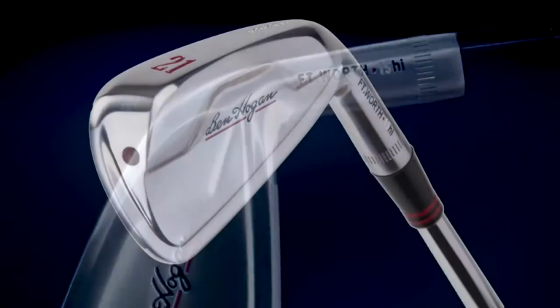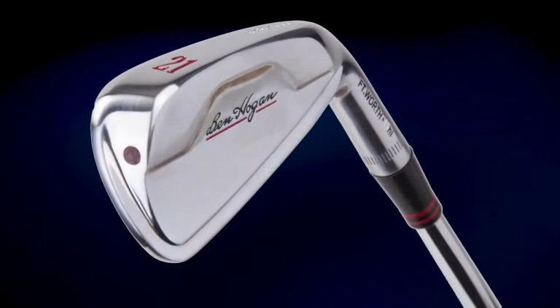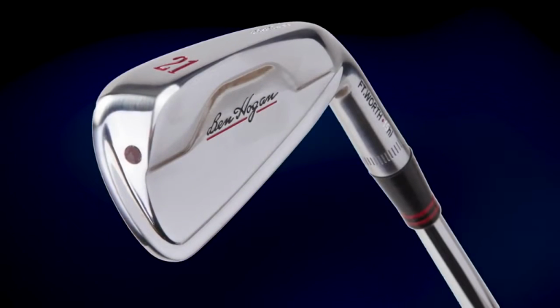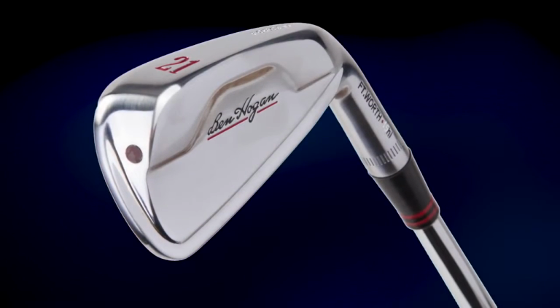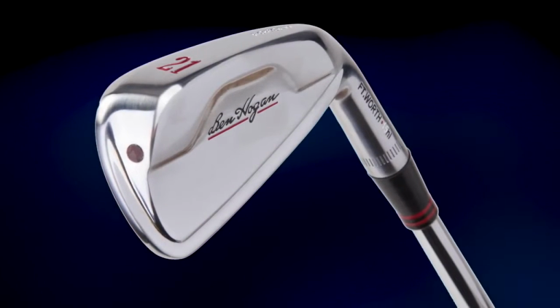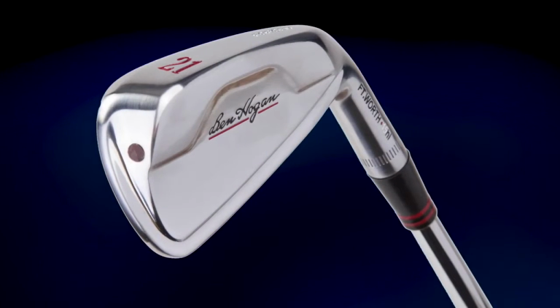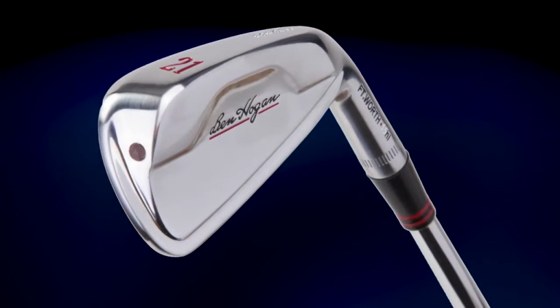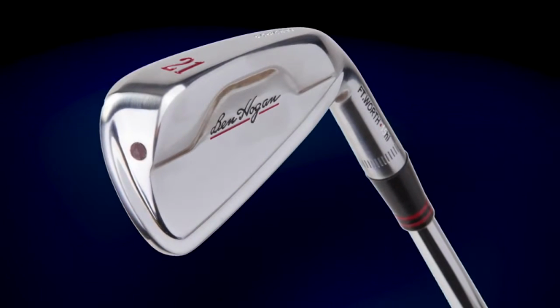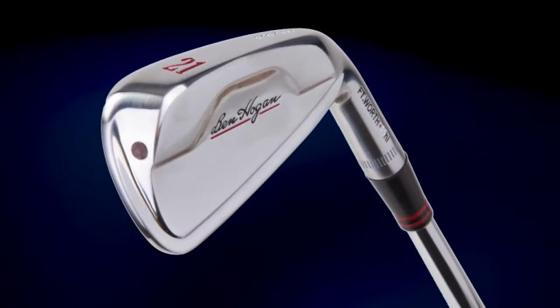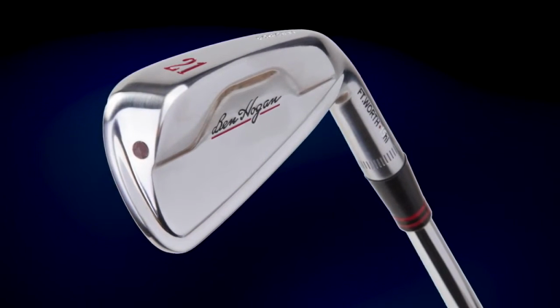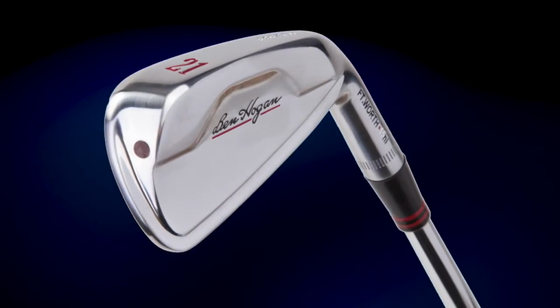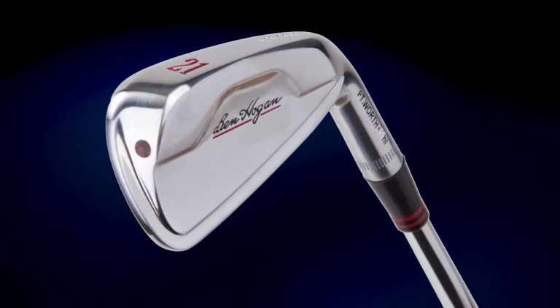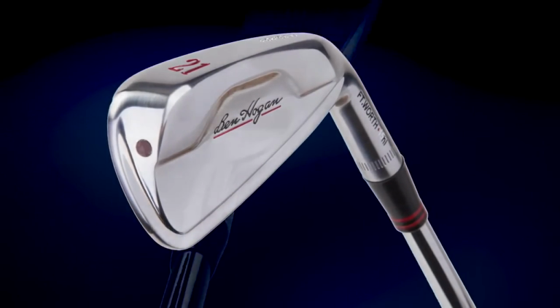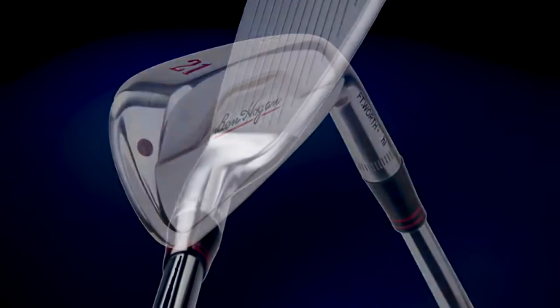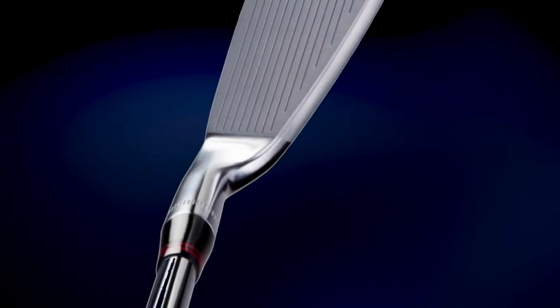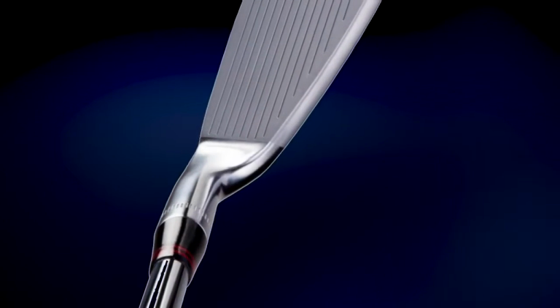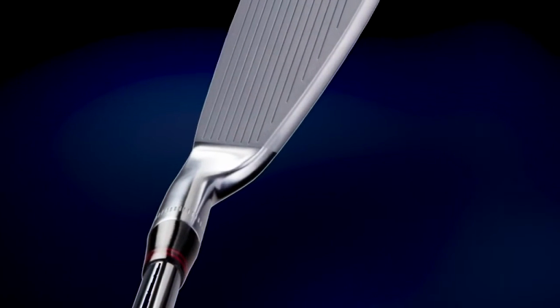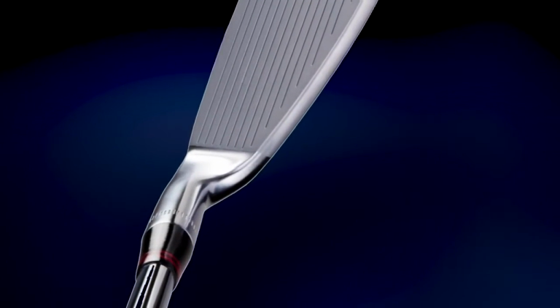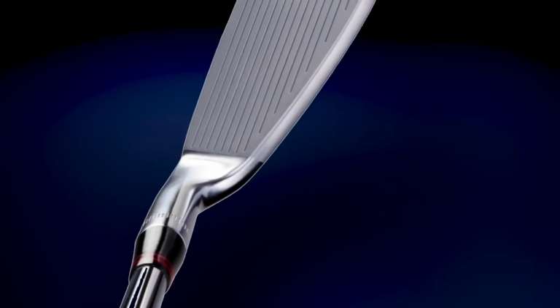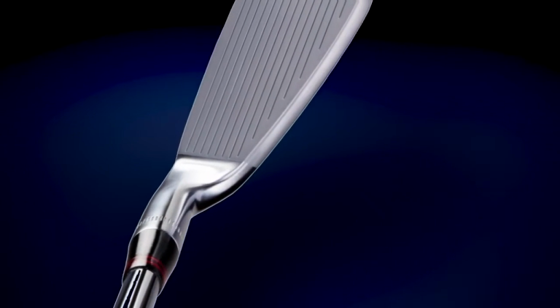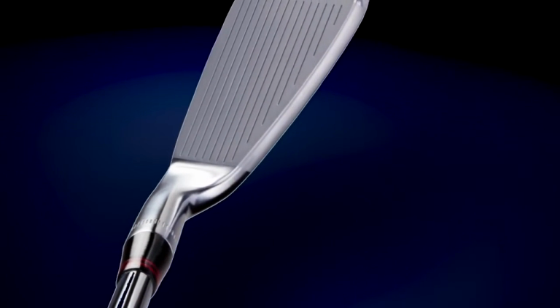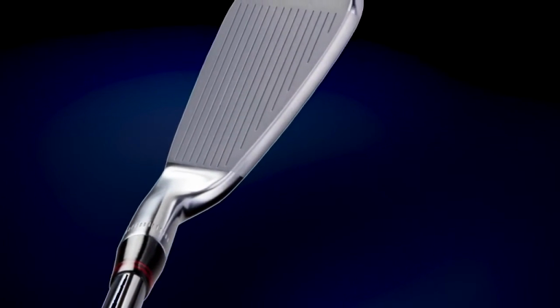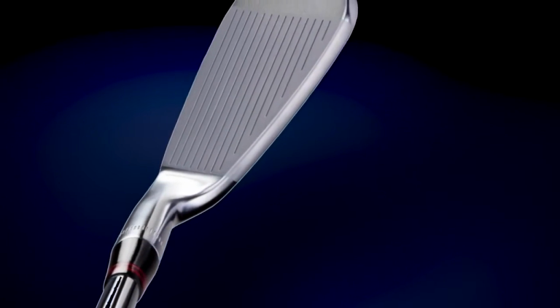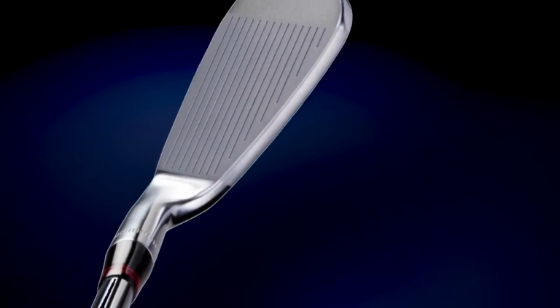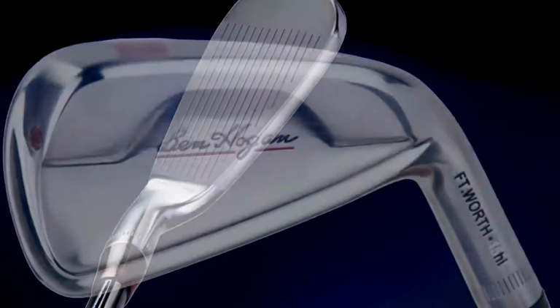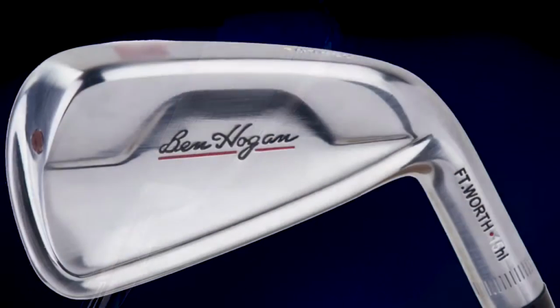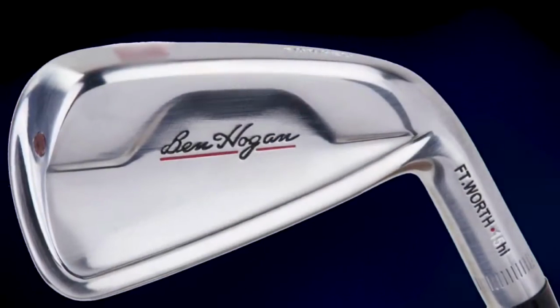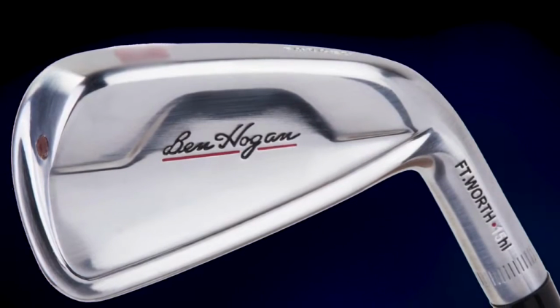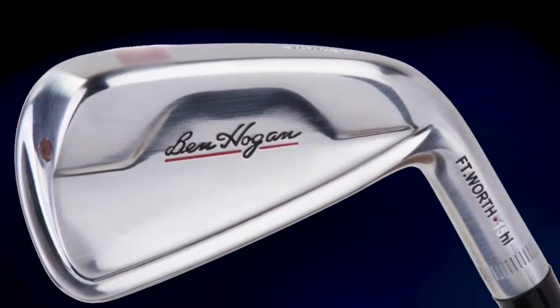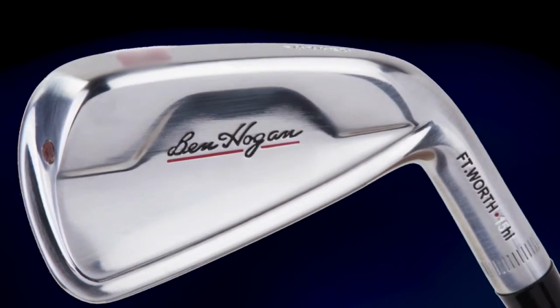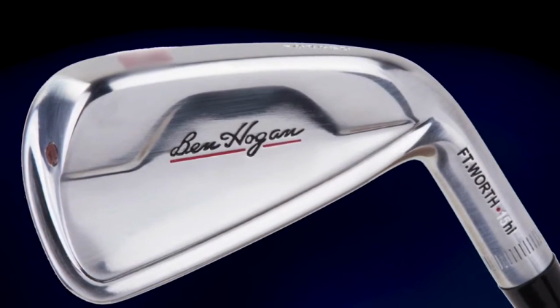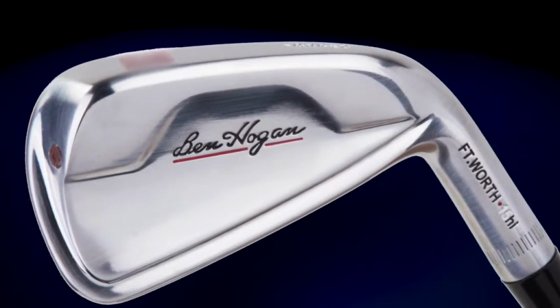The Fort Worth High irons seamlessly blend to the Fort Worth solid forged irons but offer a slightly larger face profile, wider sole, and more forgiving weight distribution at the long end of the set.